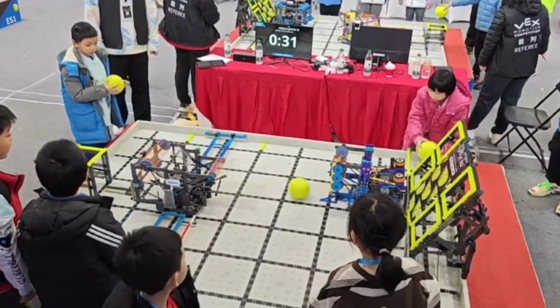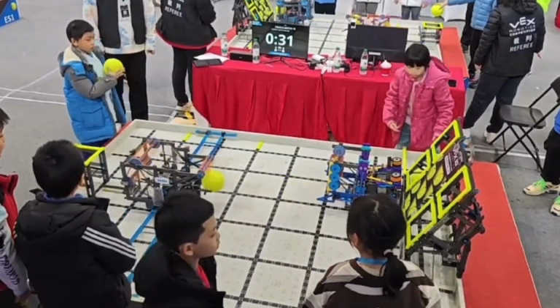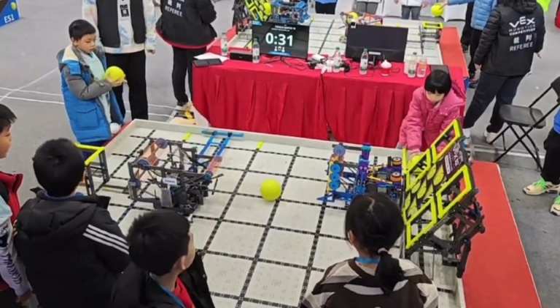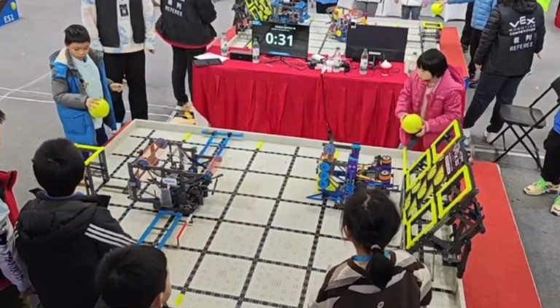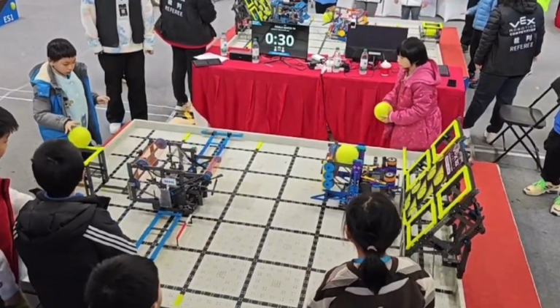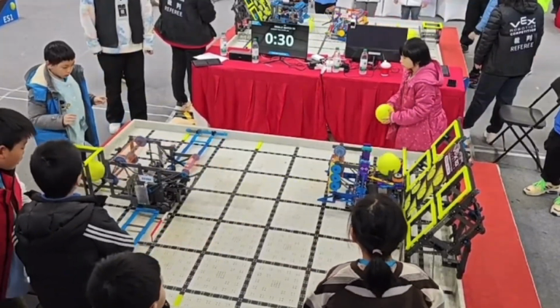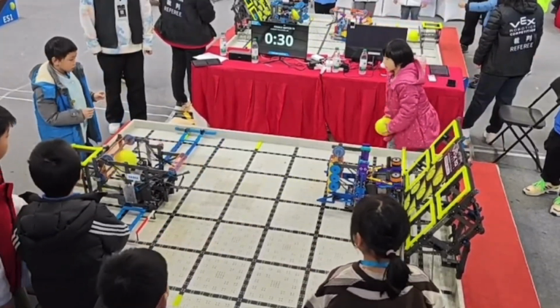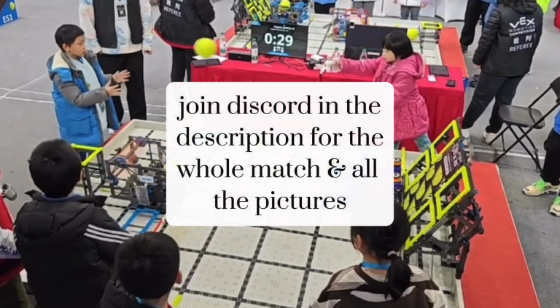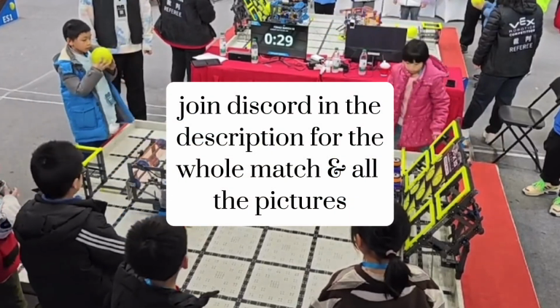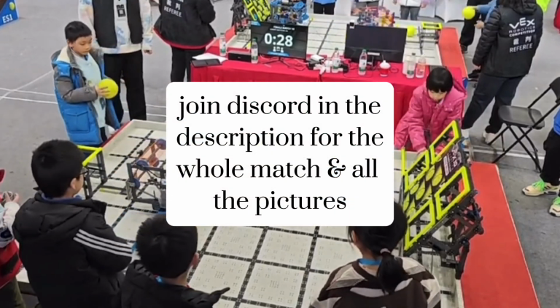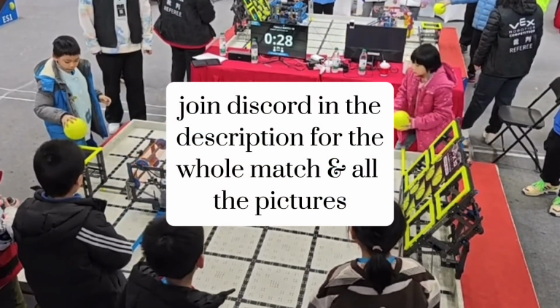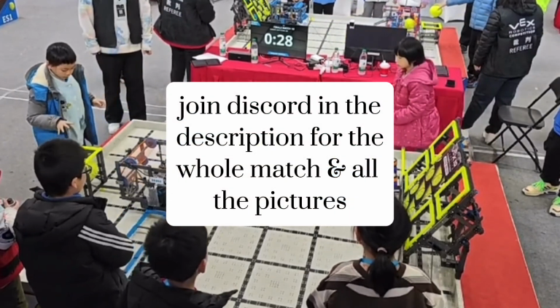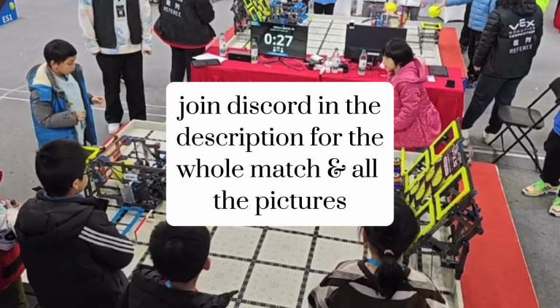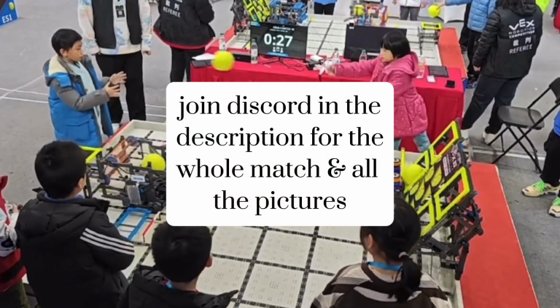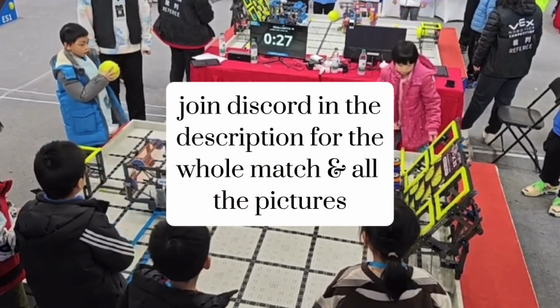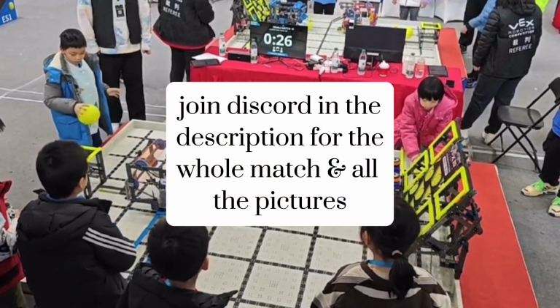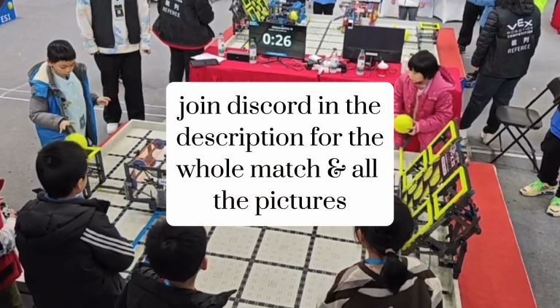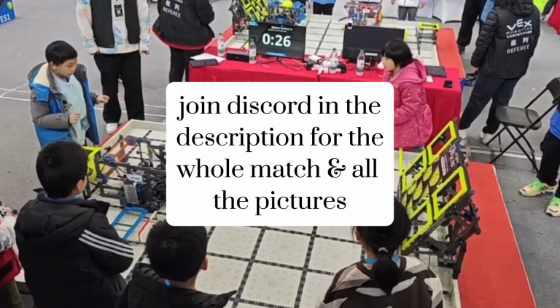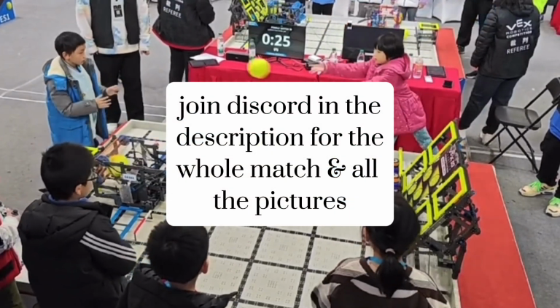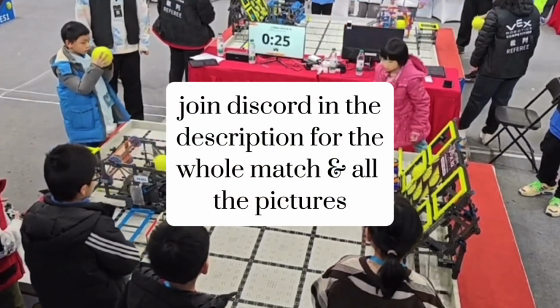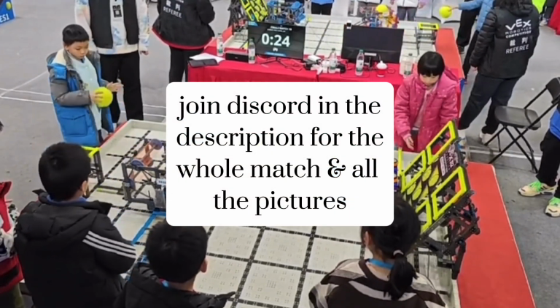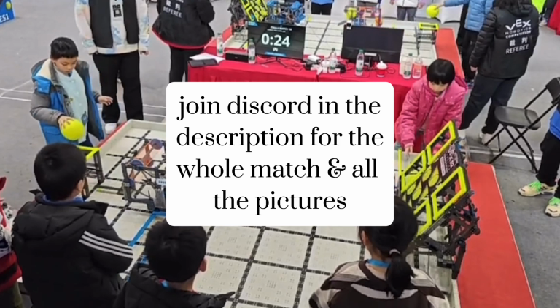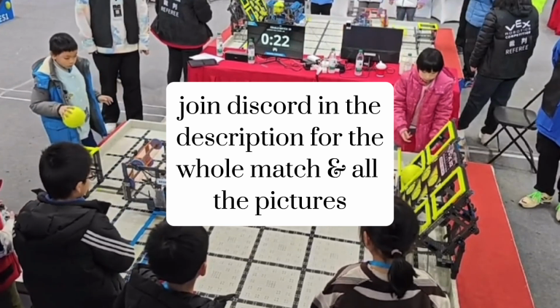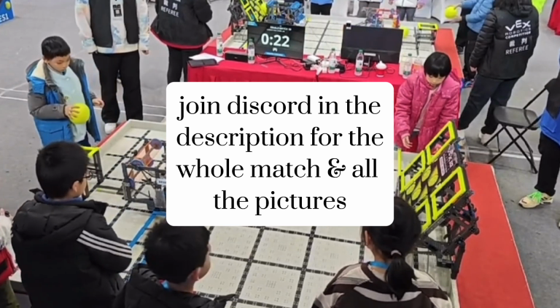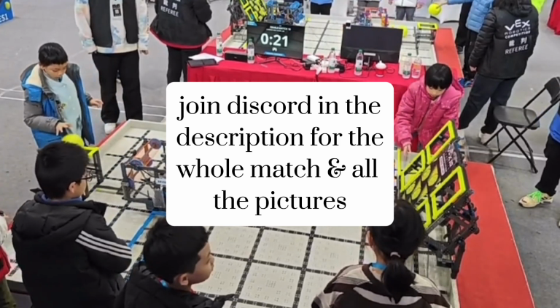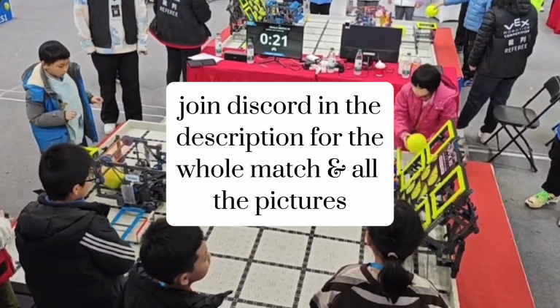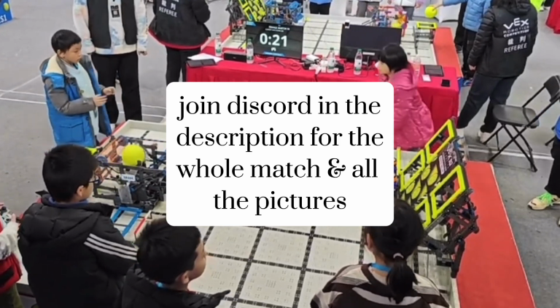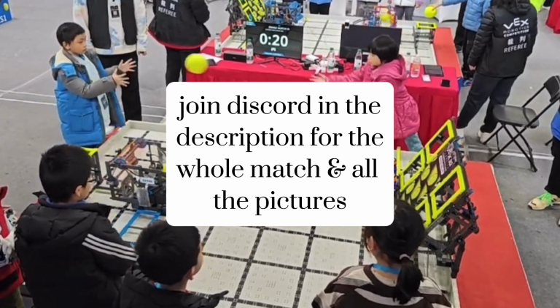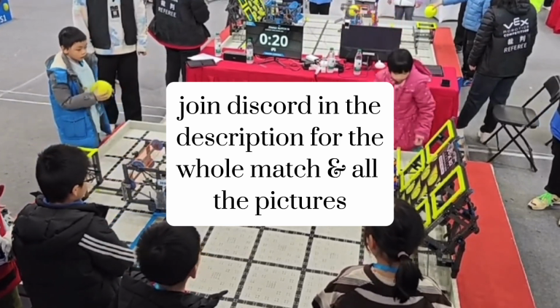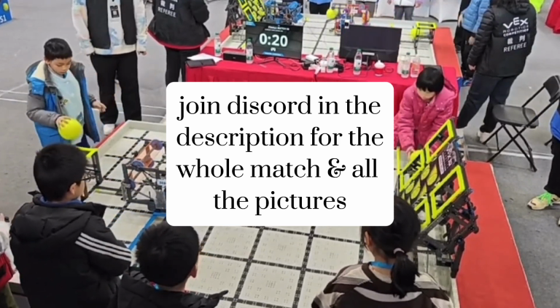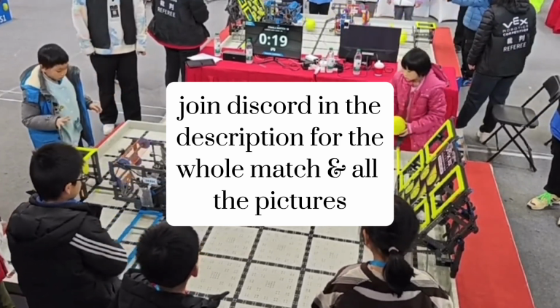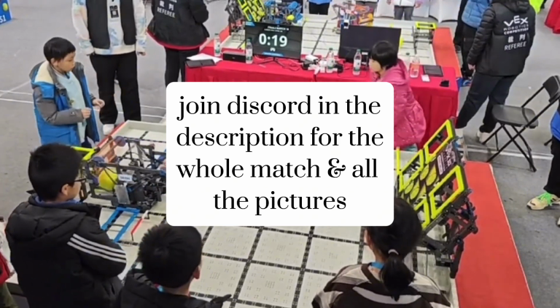If you want this match in full resolution and all the pictures shown in this video, join the Discord via the link below to have access. And that's going to be it for today — see y'all next time, bye bye.